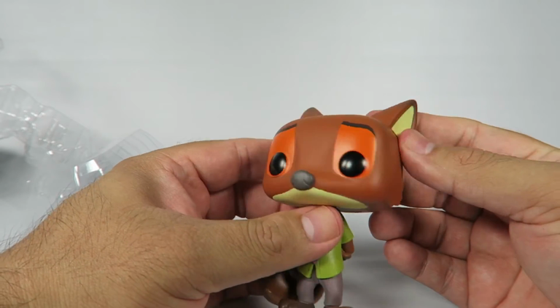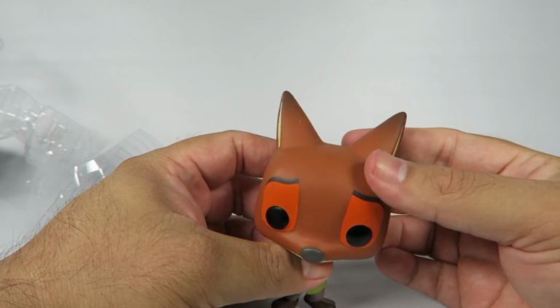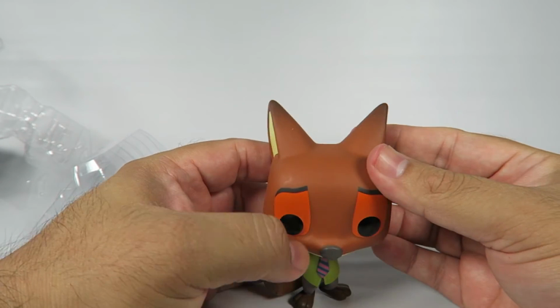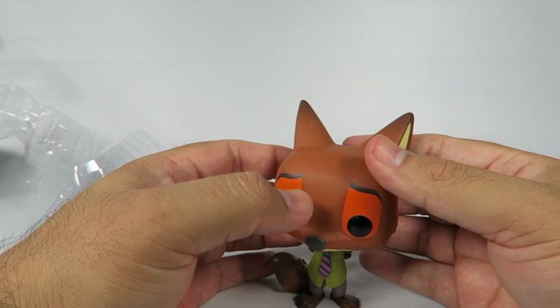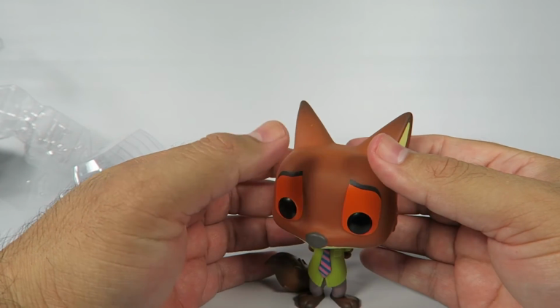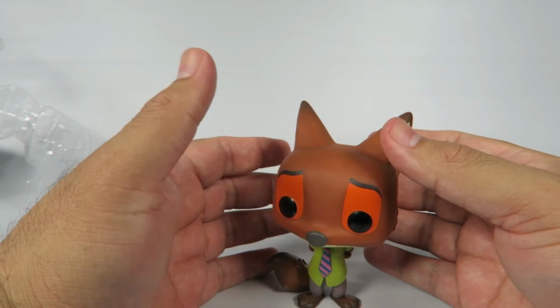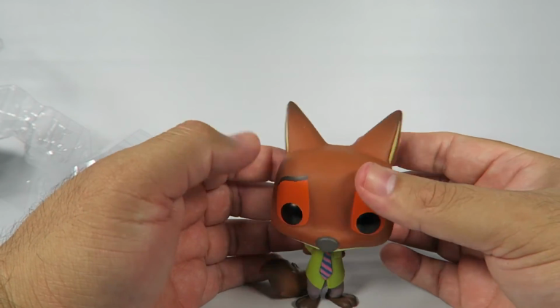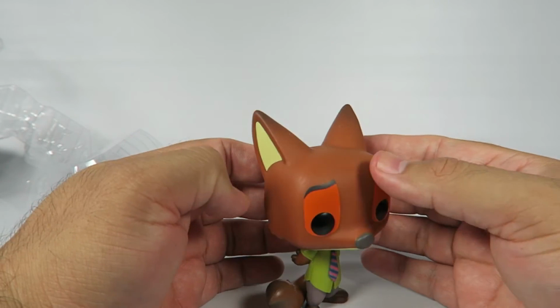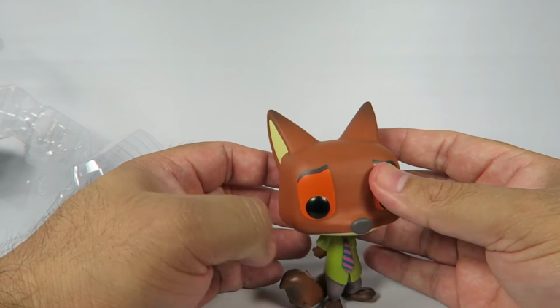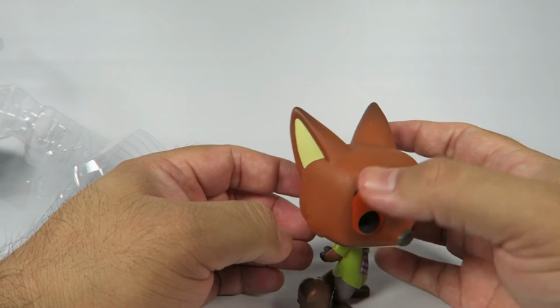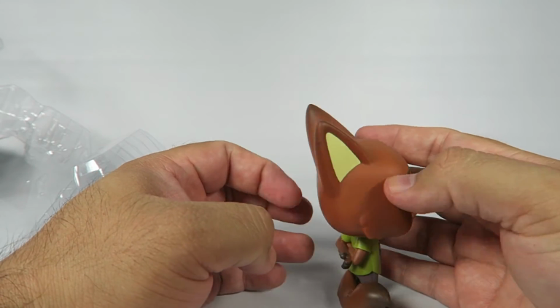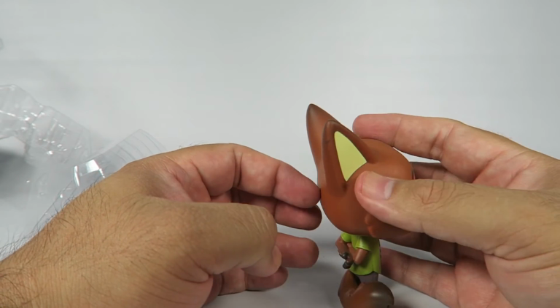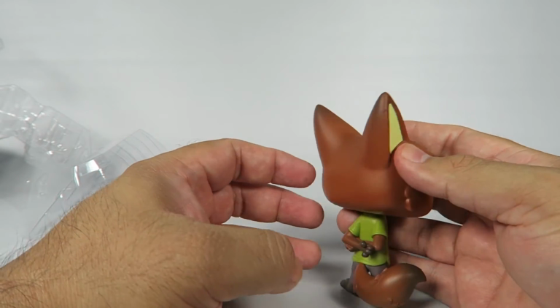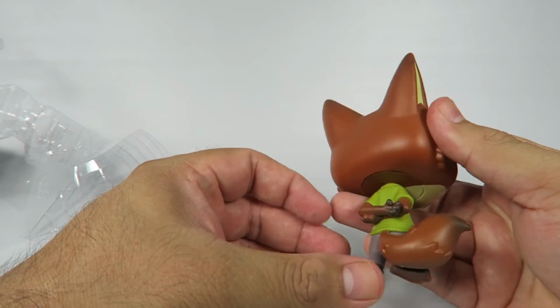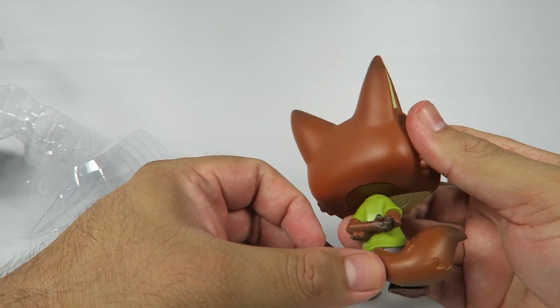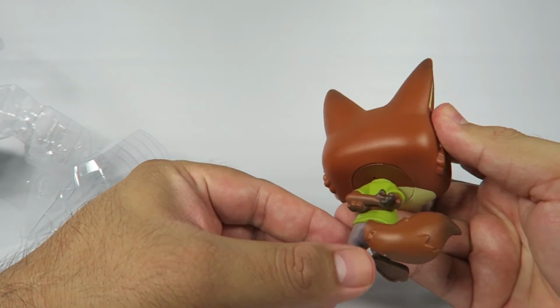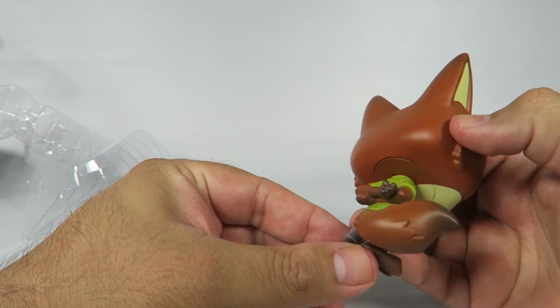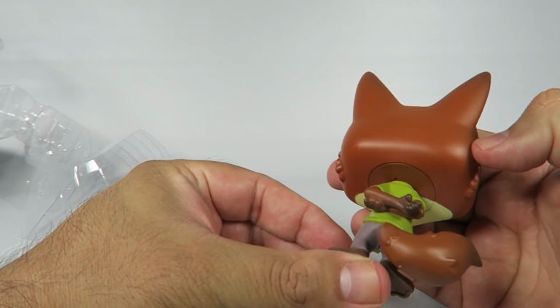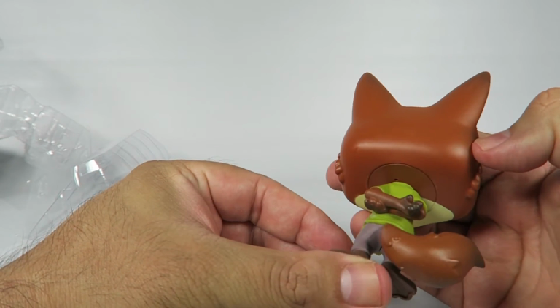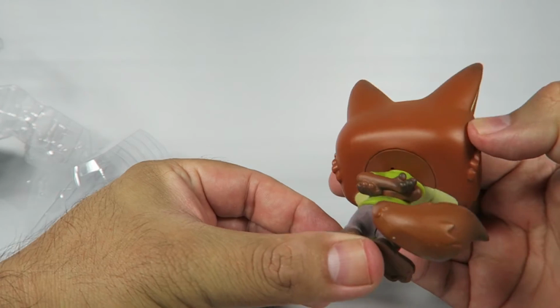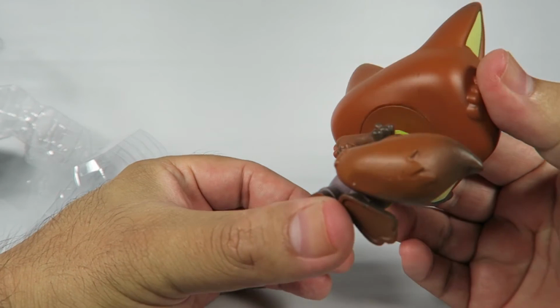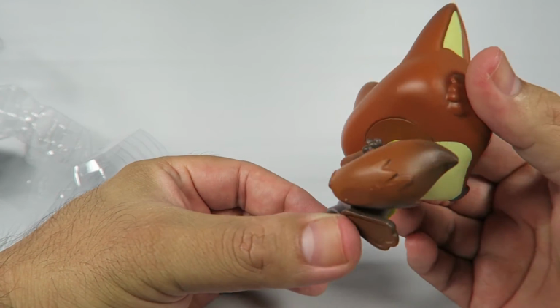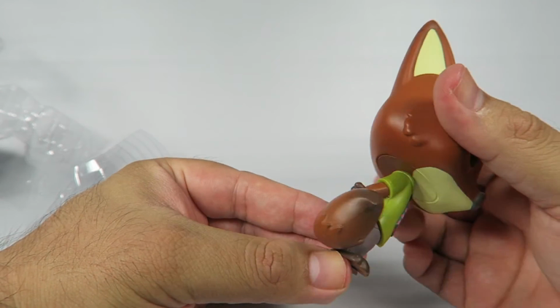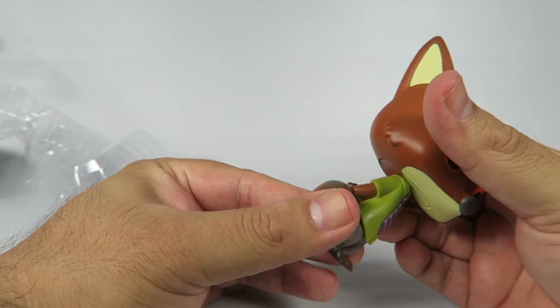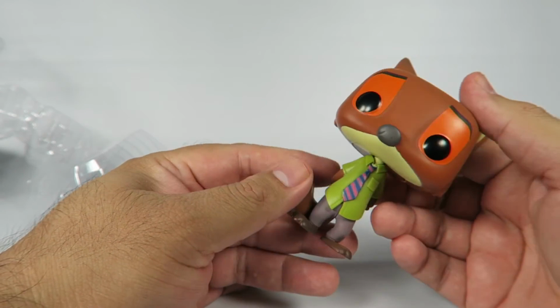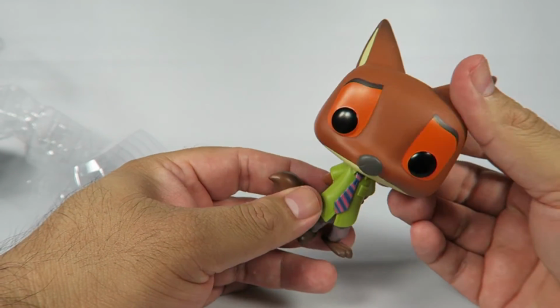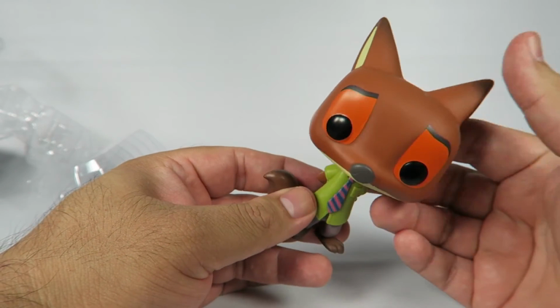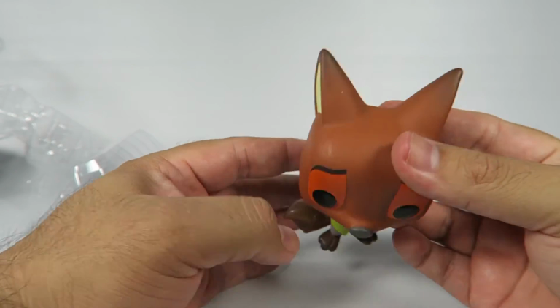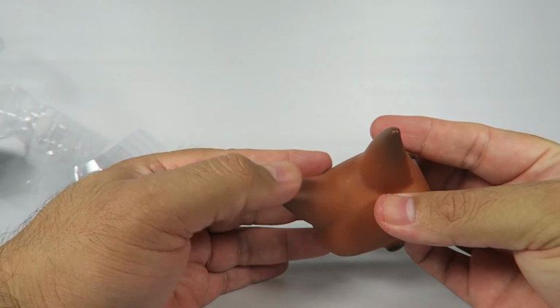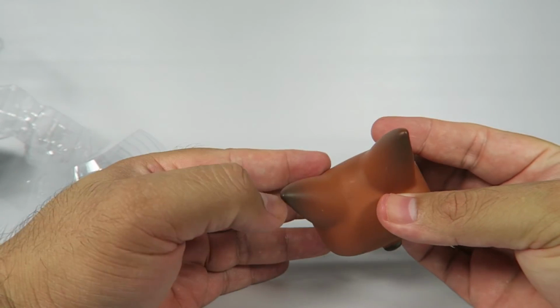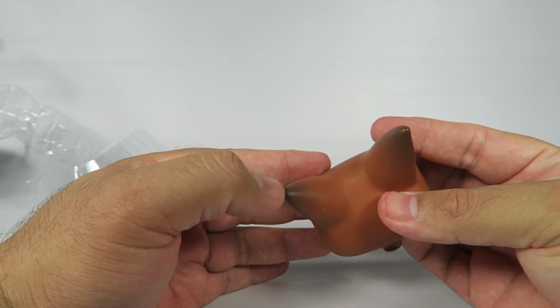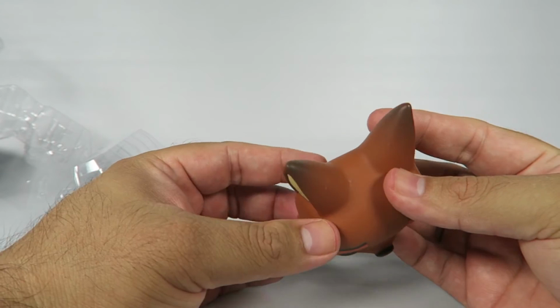He's got big ears. Stands pretty well on his own, no problem there. He's got a nice bushy tail in the back, and detailing there, and good coloring — always at the tips, a little darker.